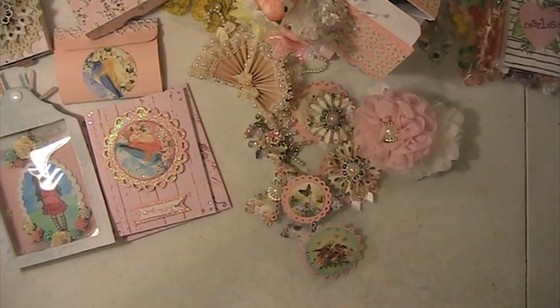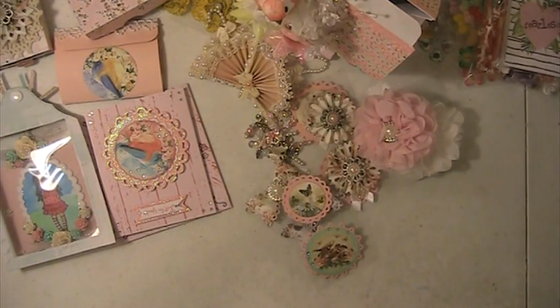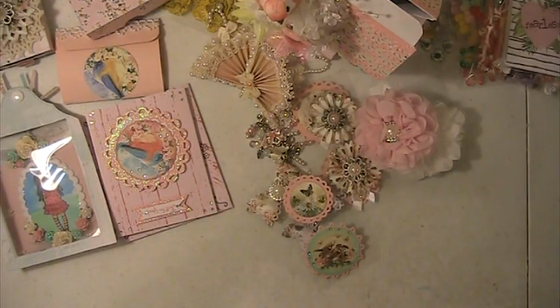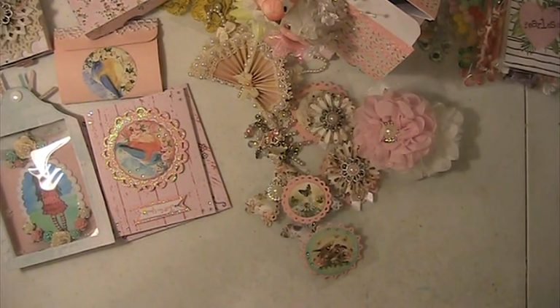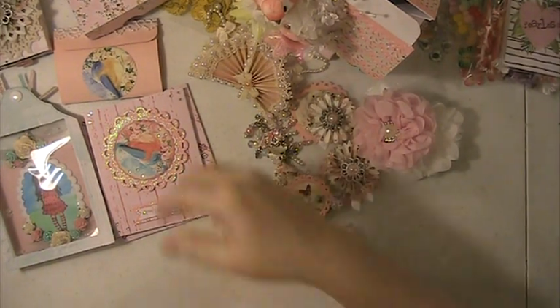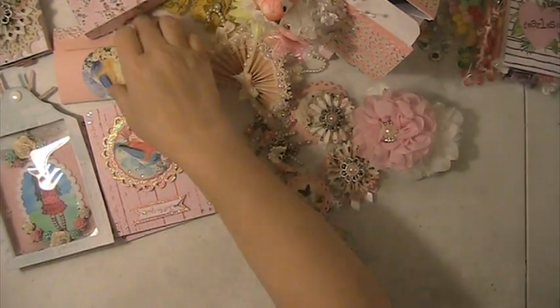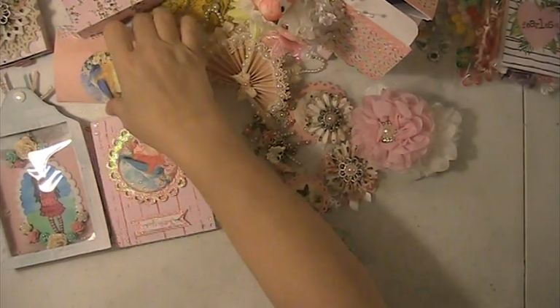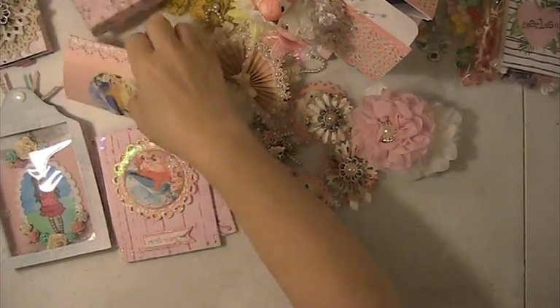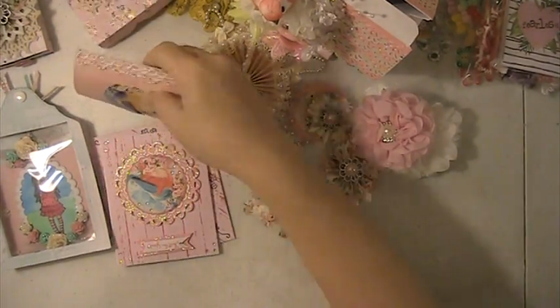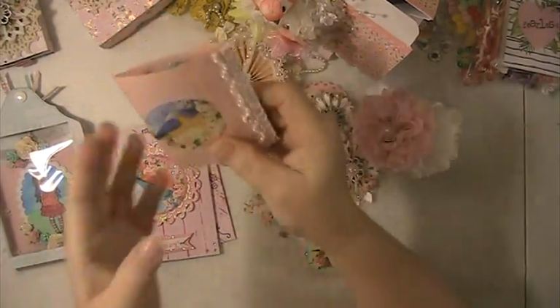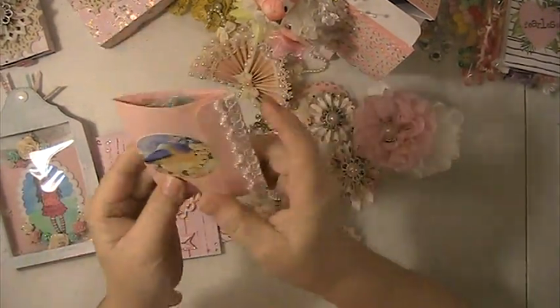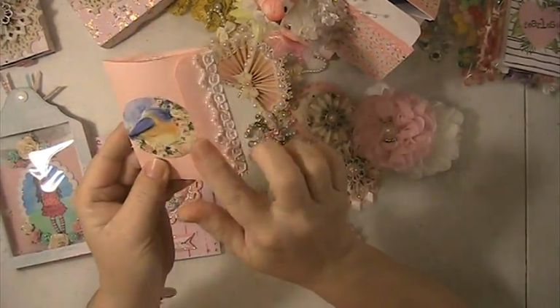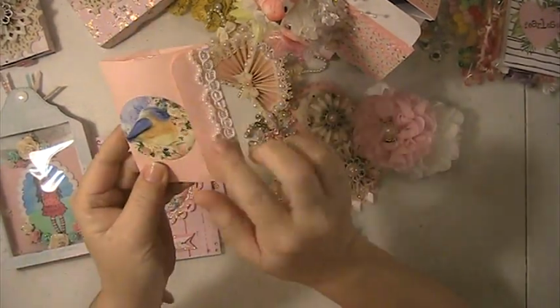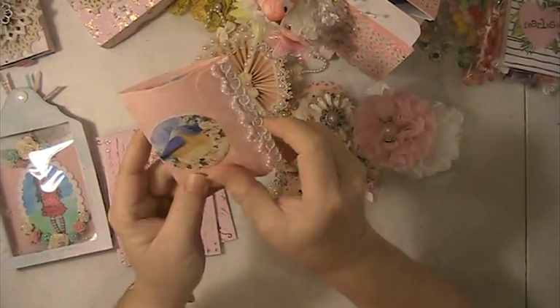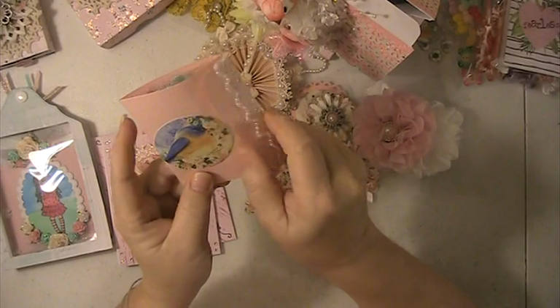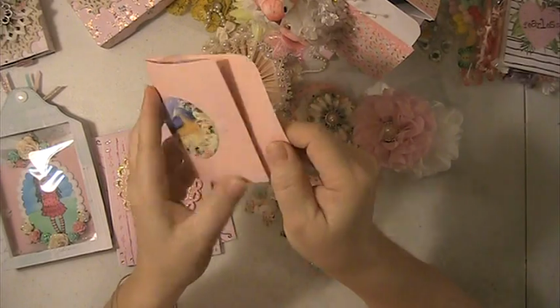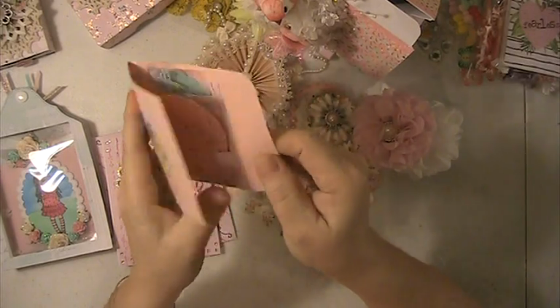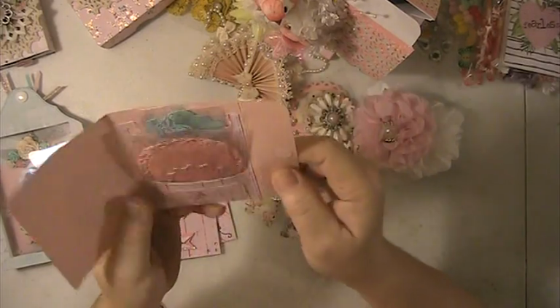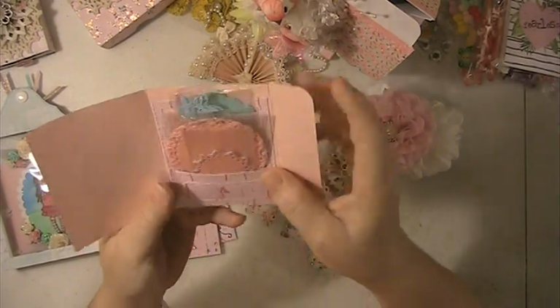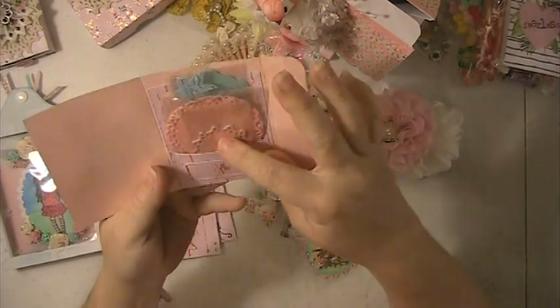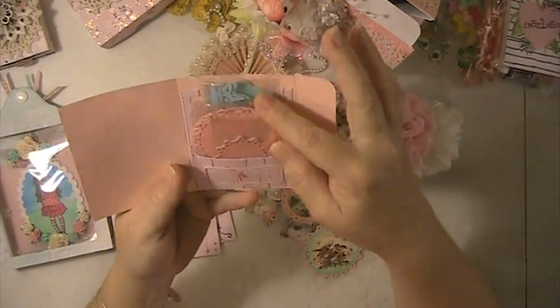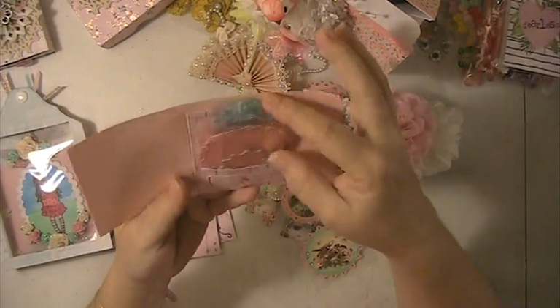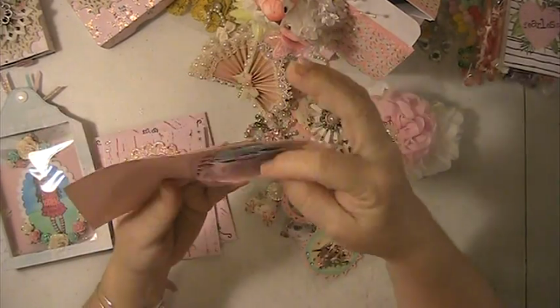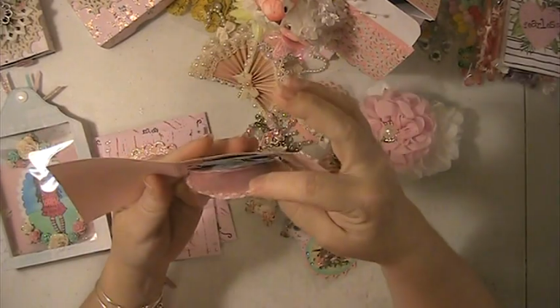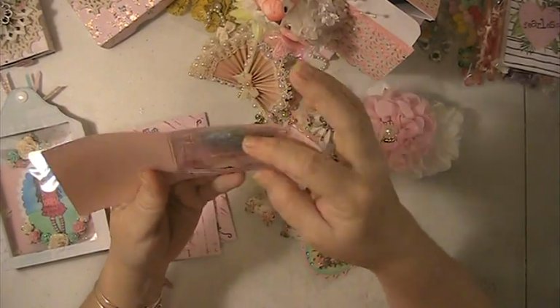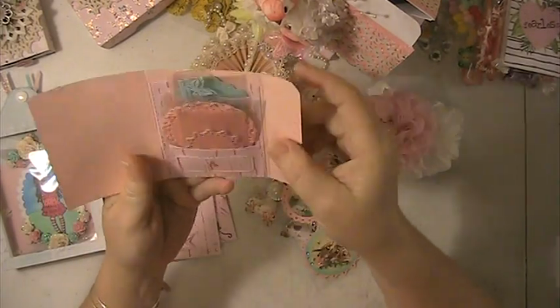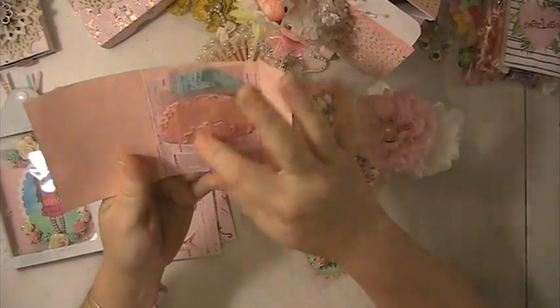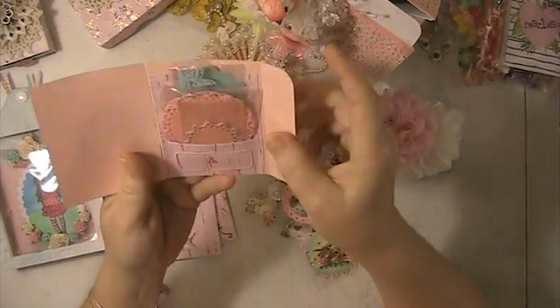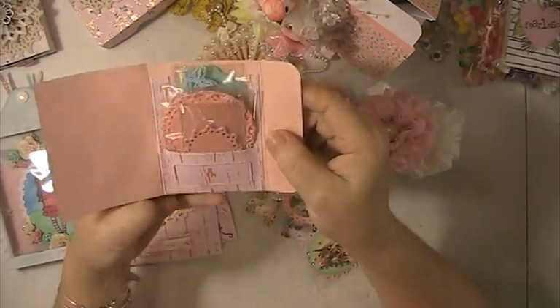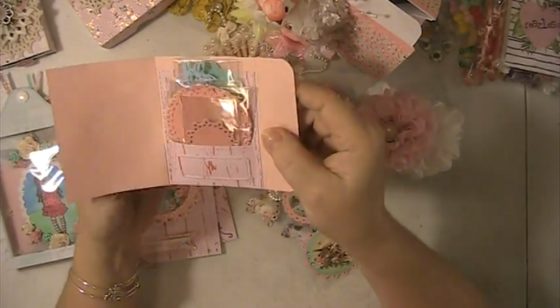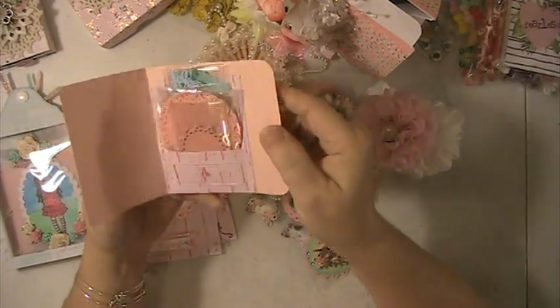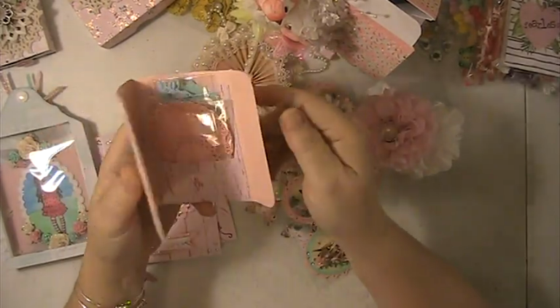We had to include some die cuts and I put my die cuts in here. I'm not going to take them all out and show you, but there are several die cuts in here.